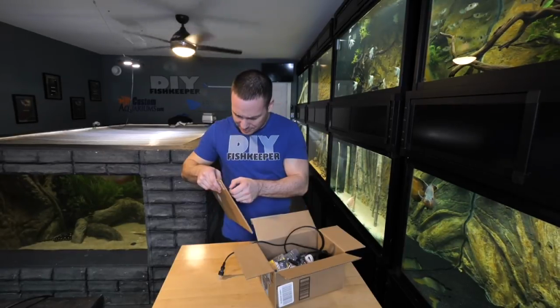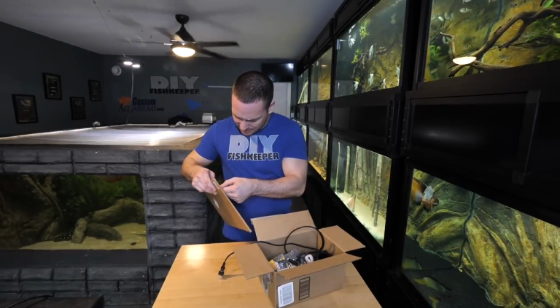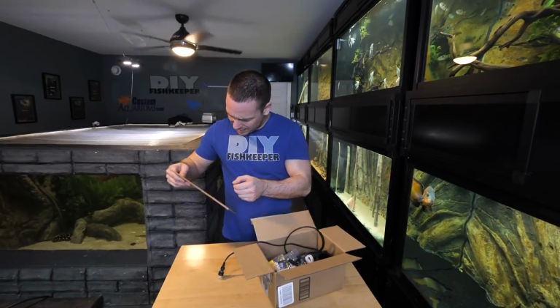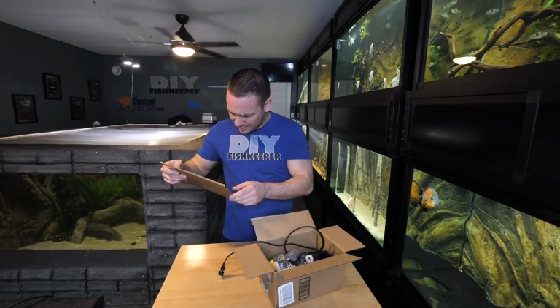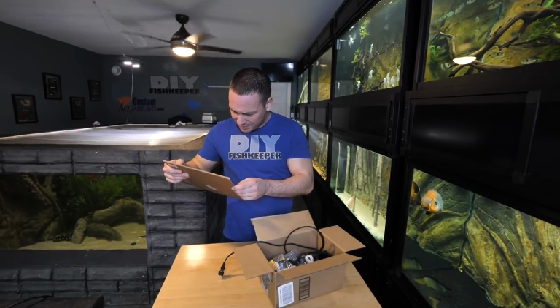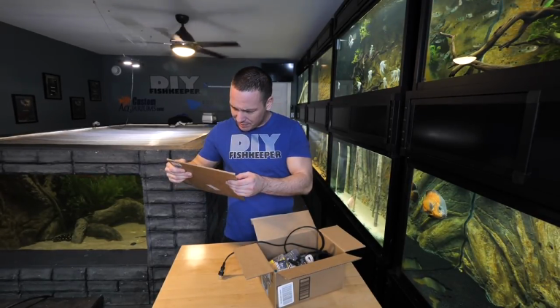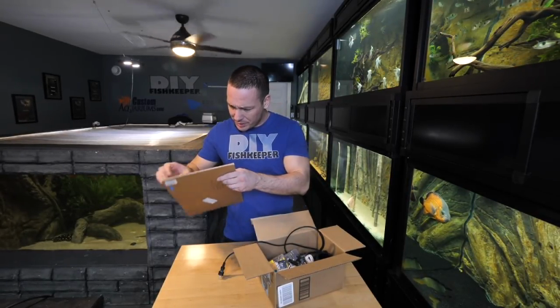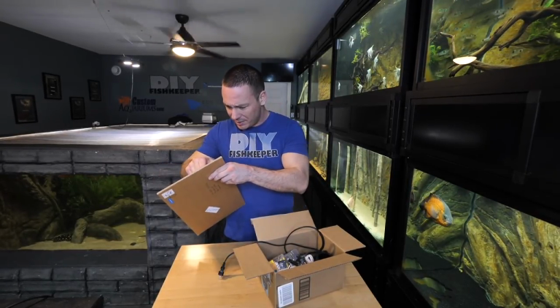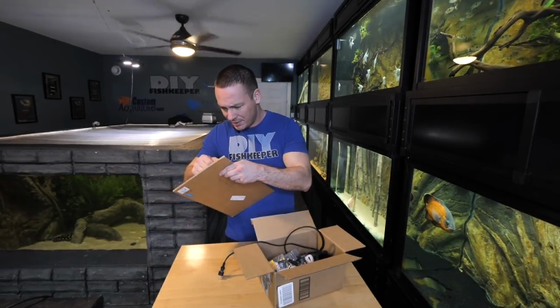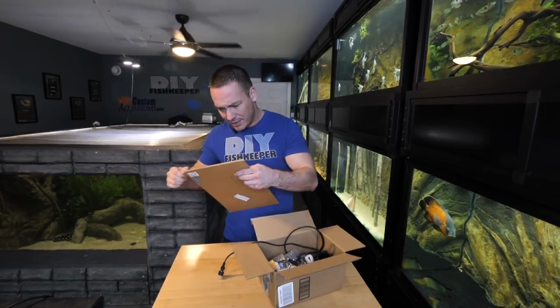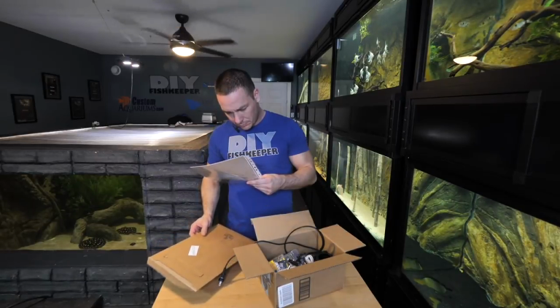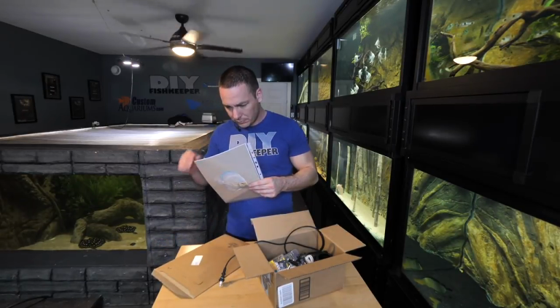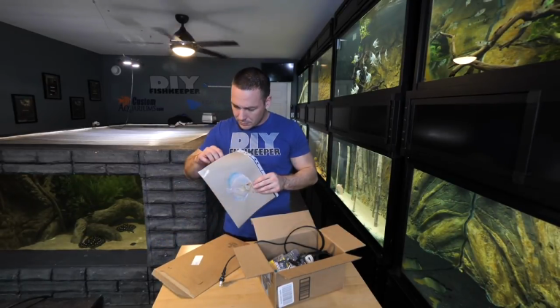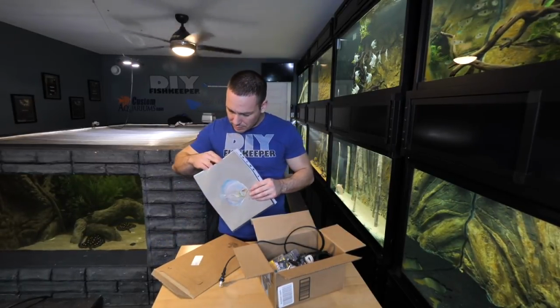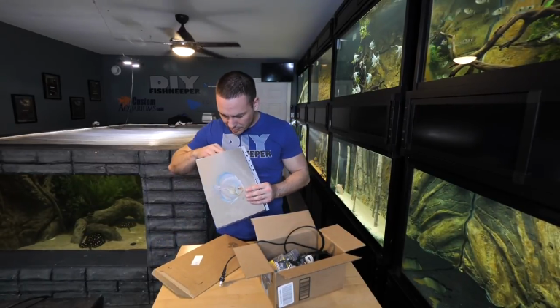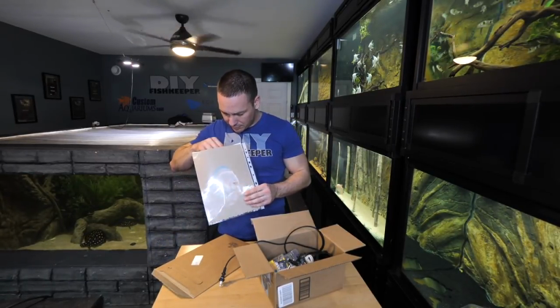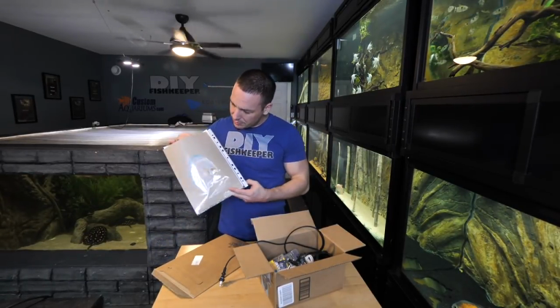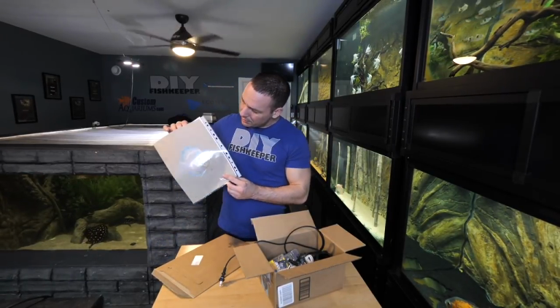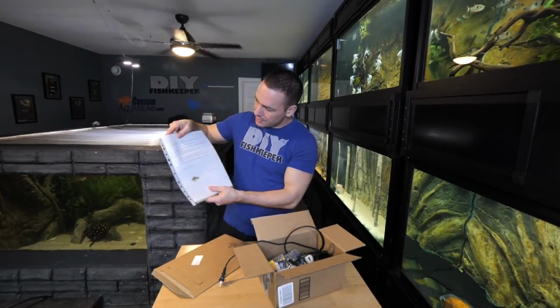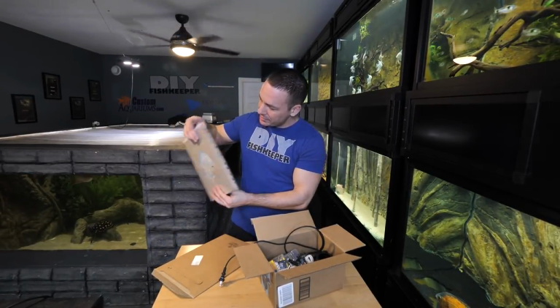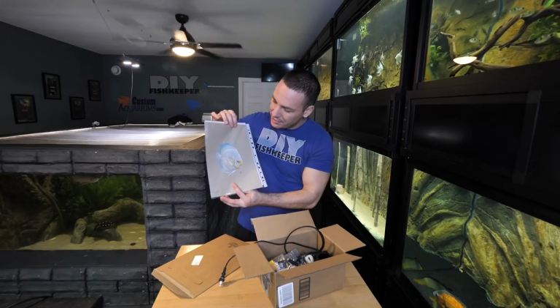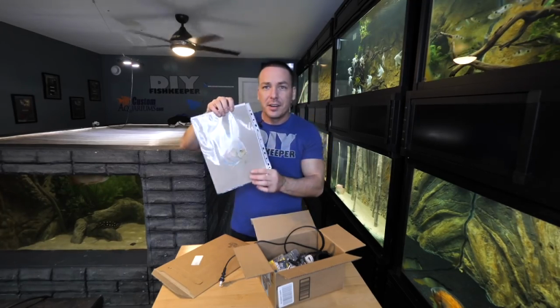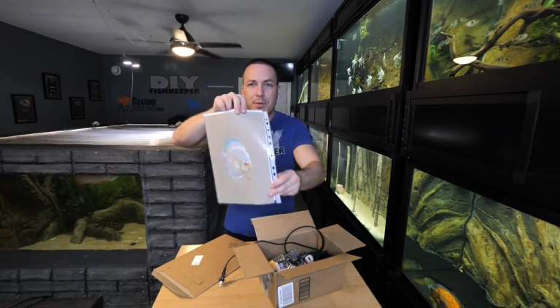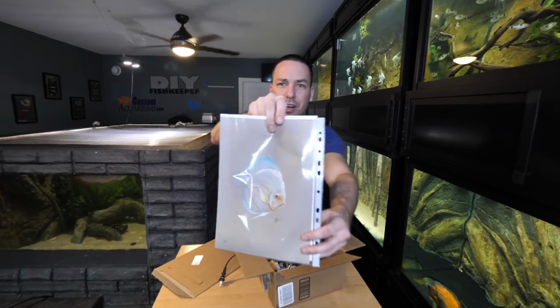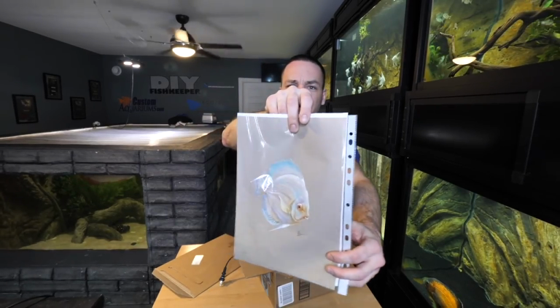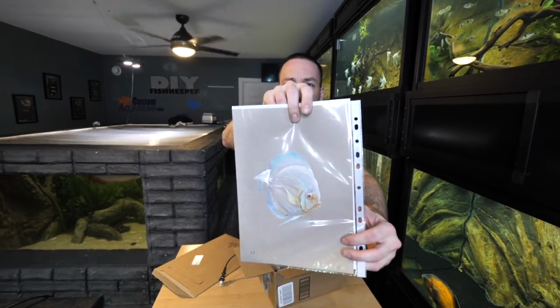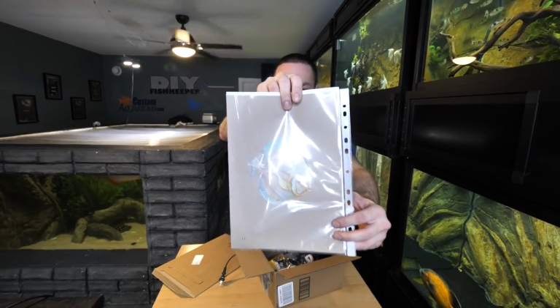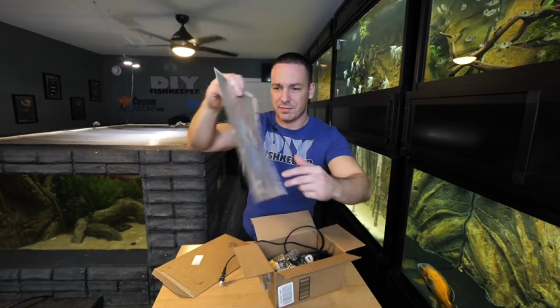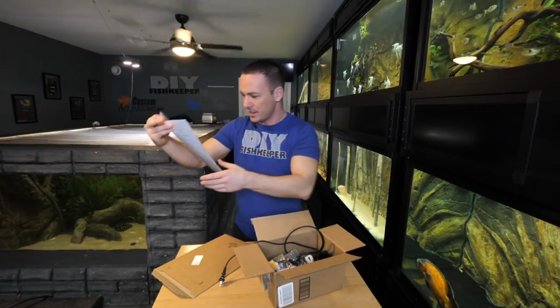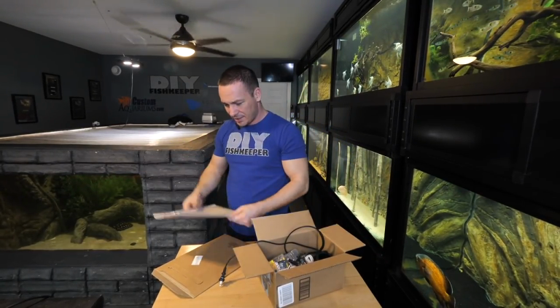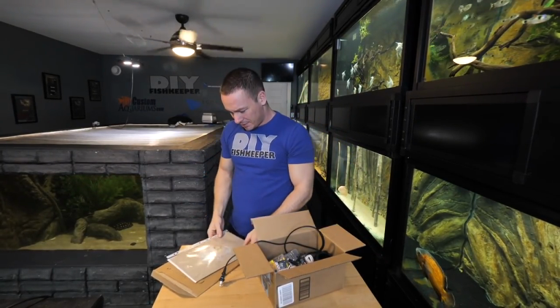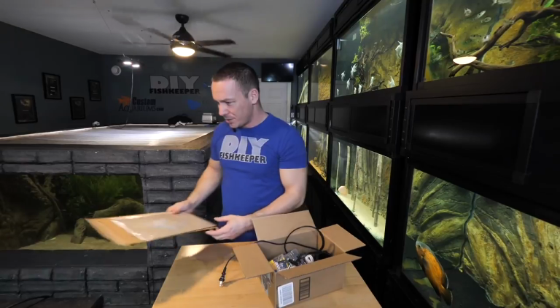This came the other day from Sweden. Linda sent a nice letter with a beautiful drawing of a discus. That's really nice — very cool.